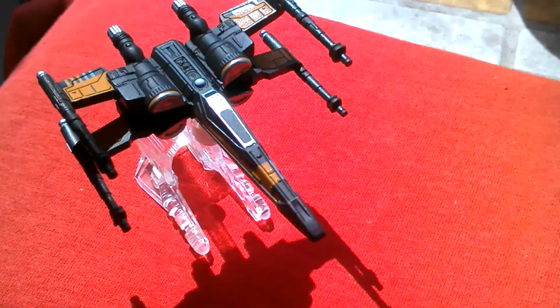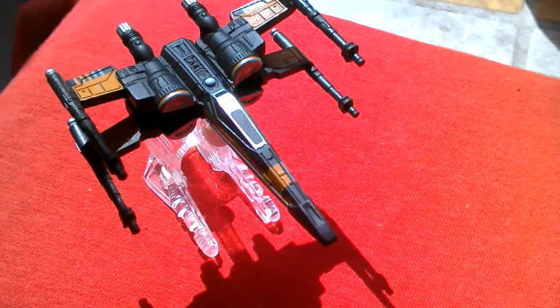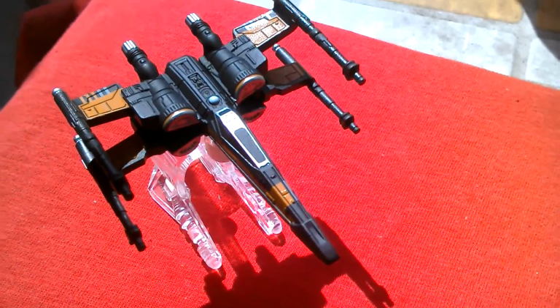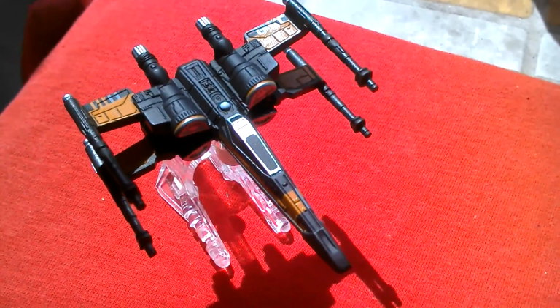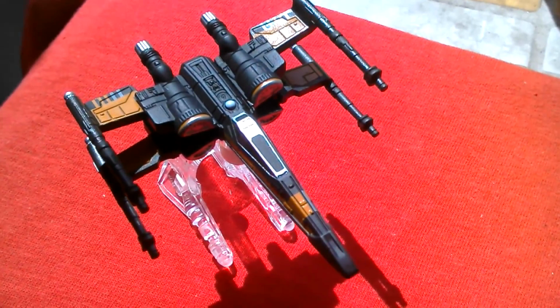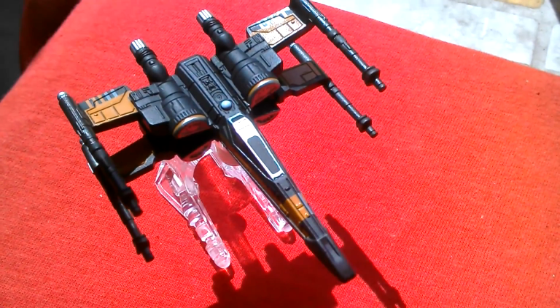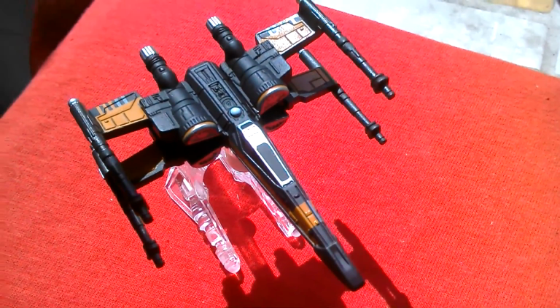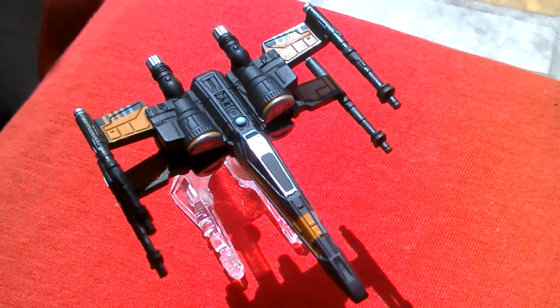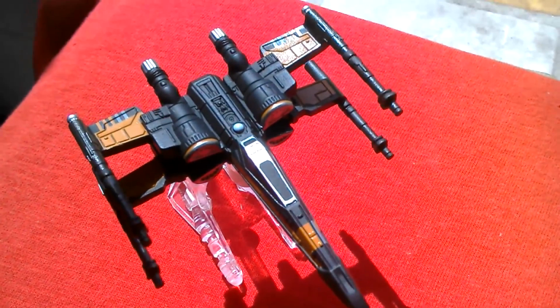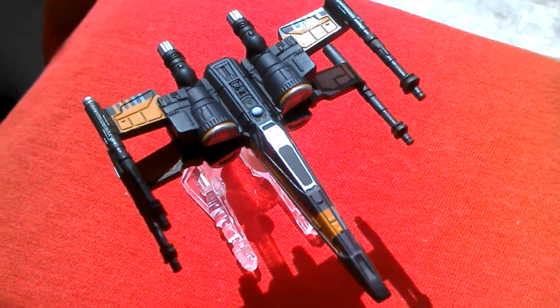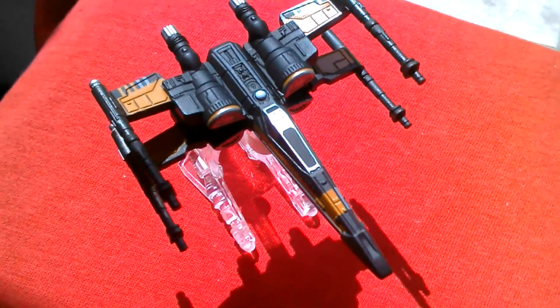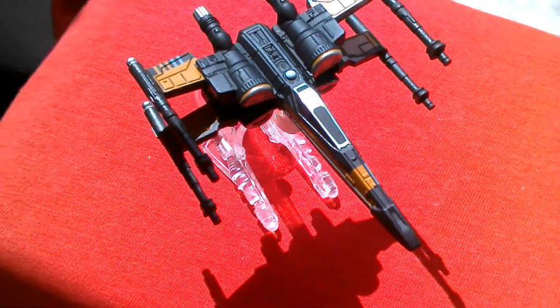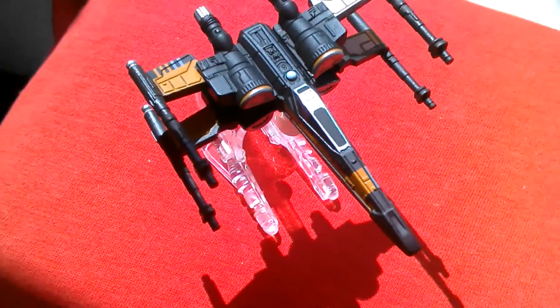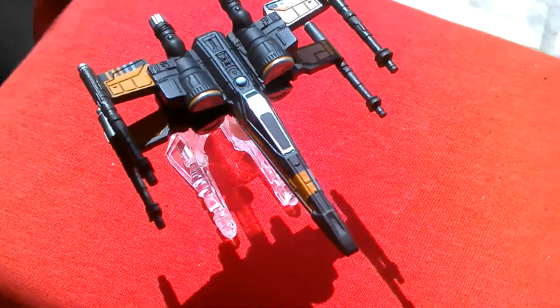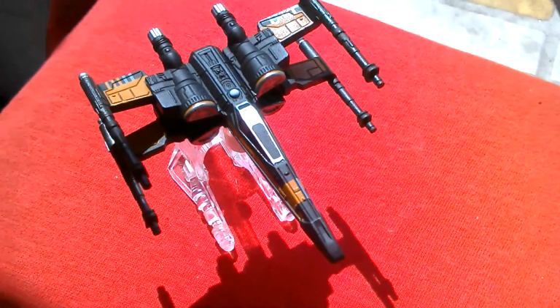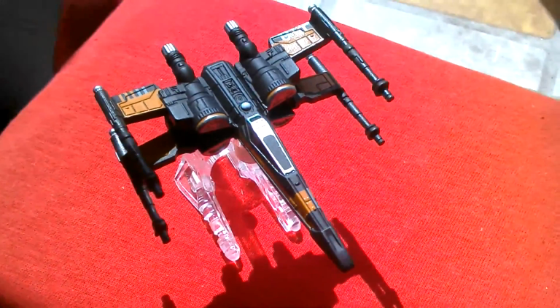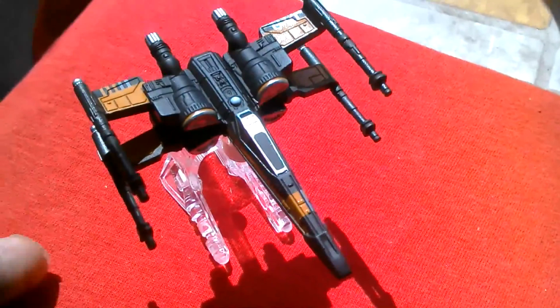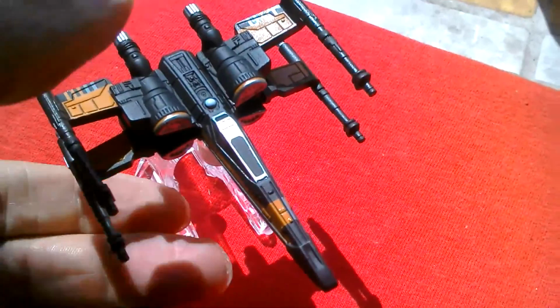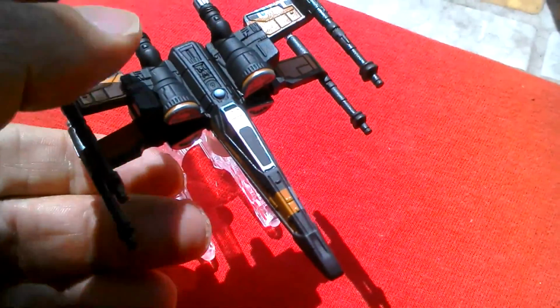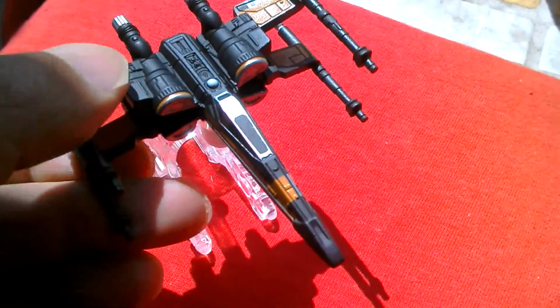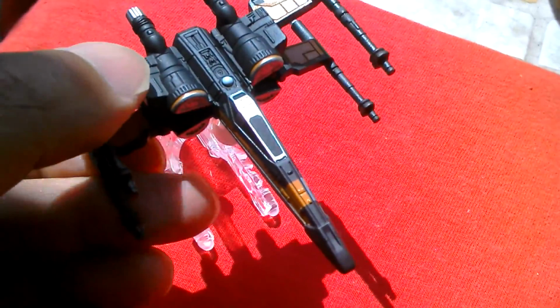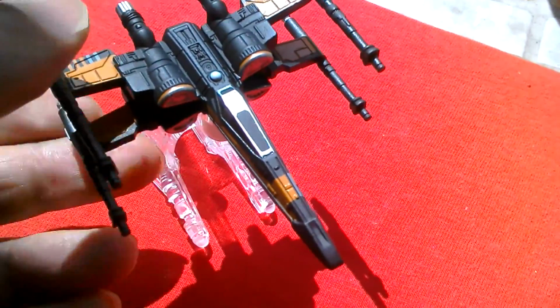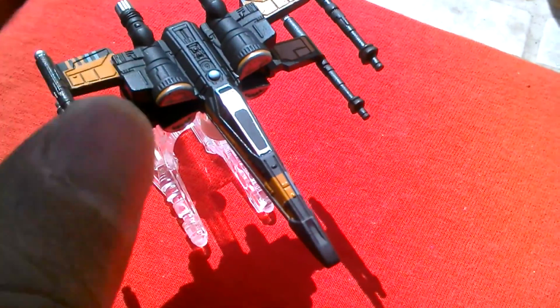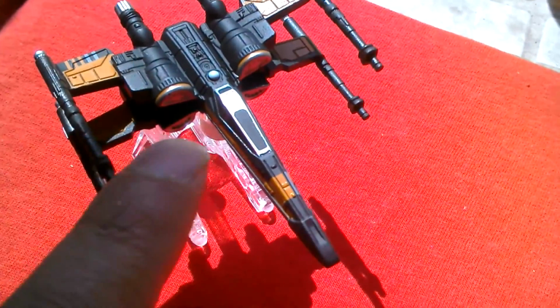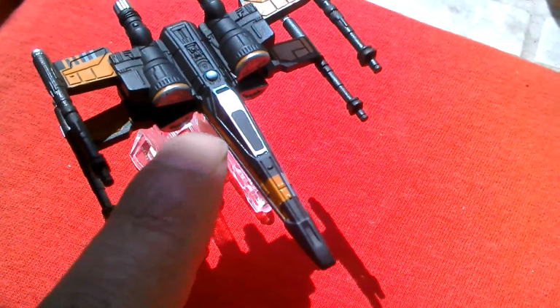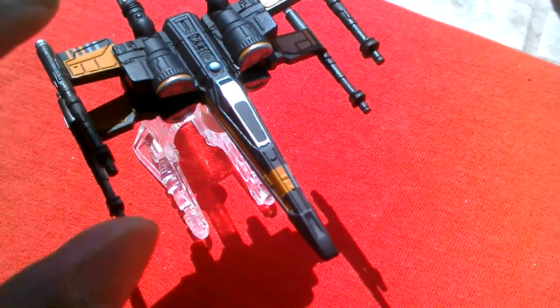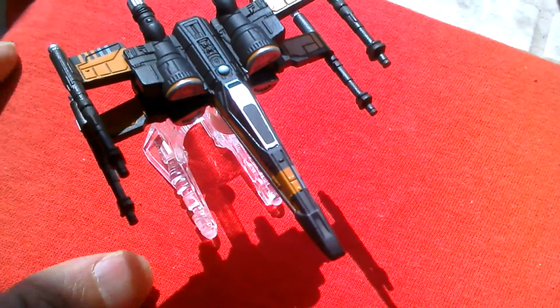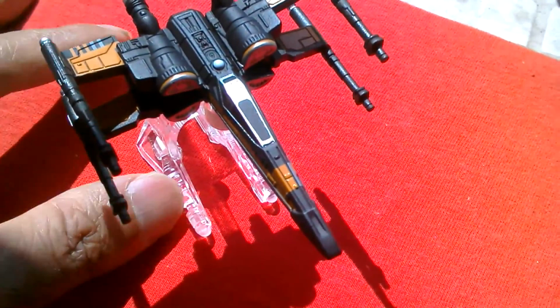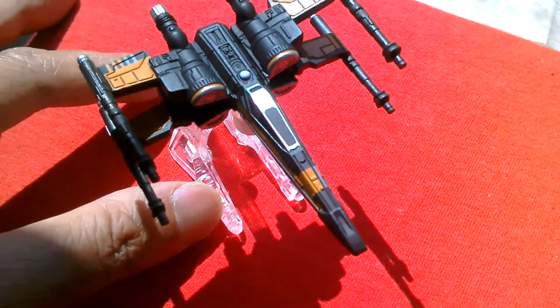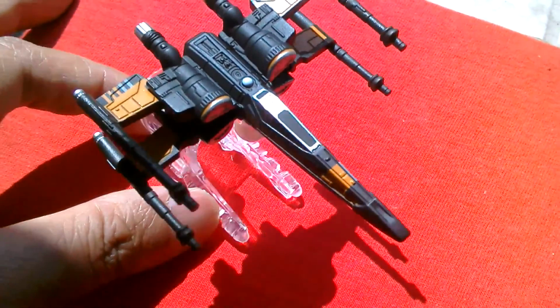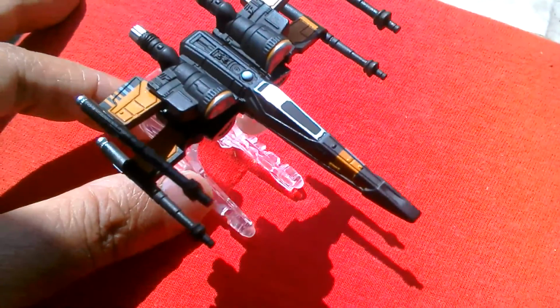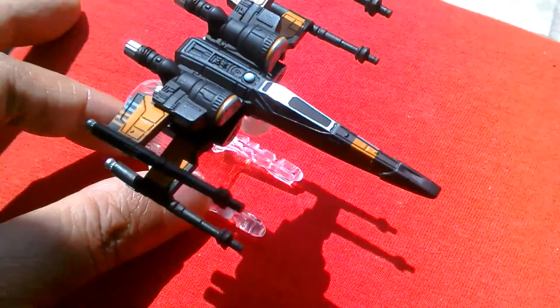This Pose X-Wing from Hot Wheels is posed with the wings open. You can't close them and the canopy doesn't open, but it's nicely detailed.